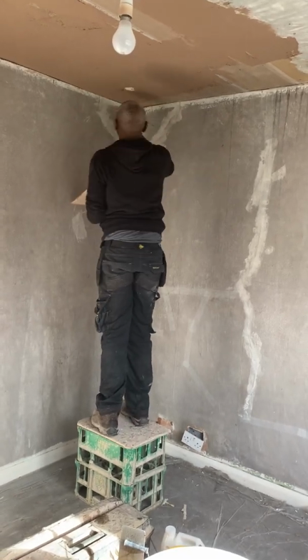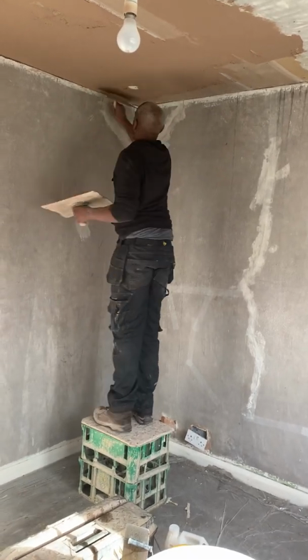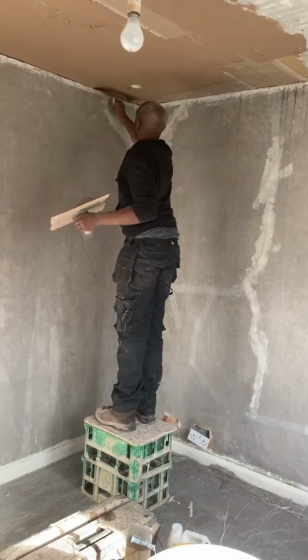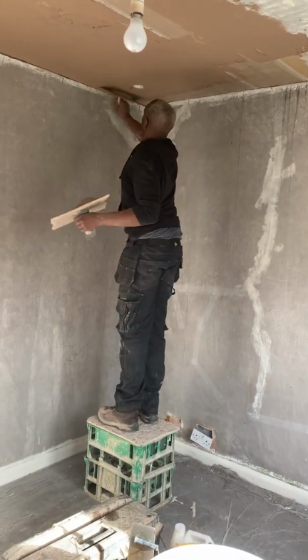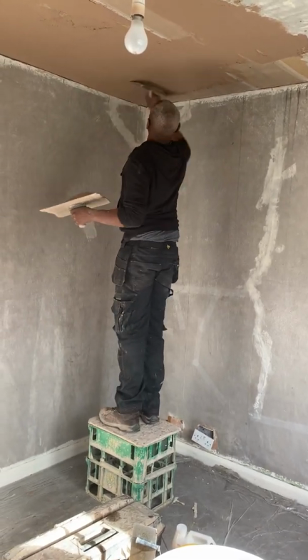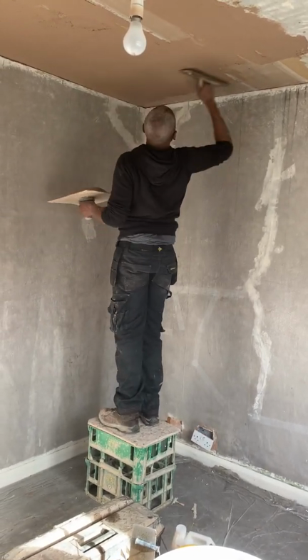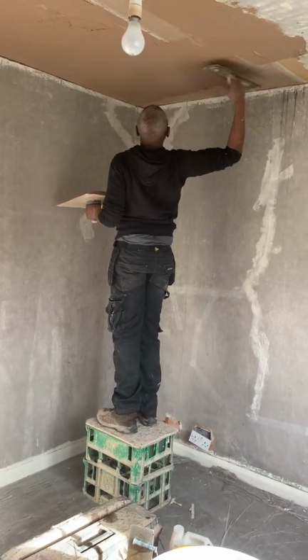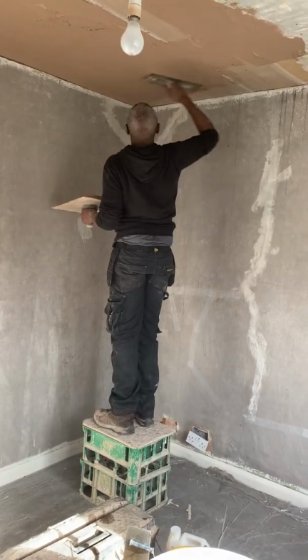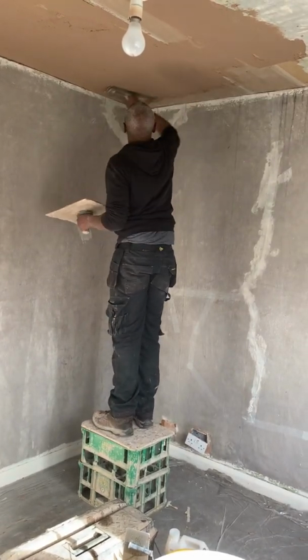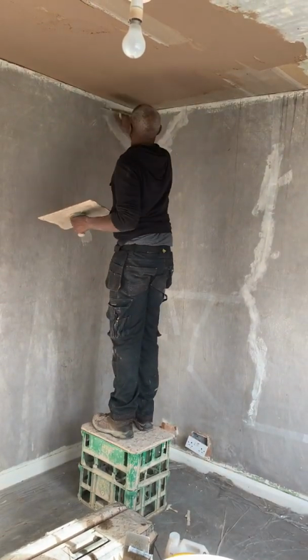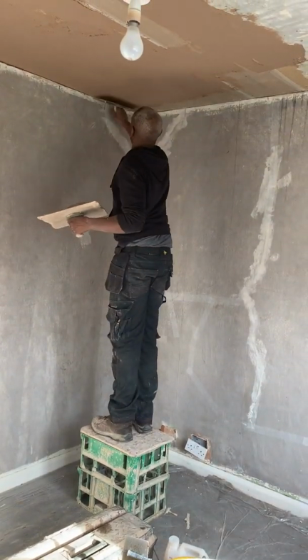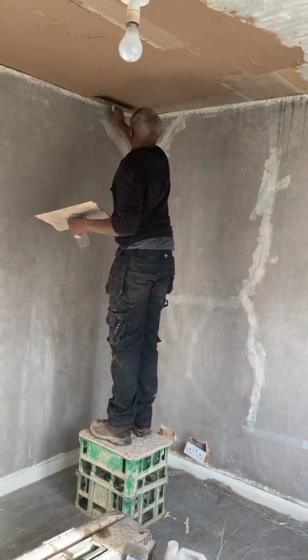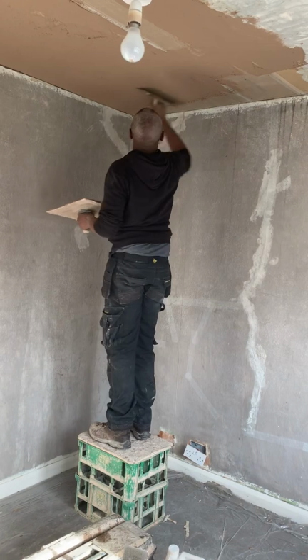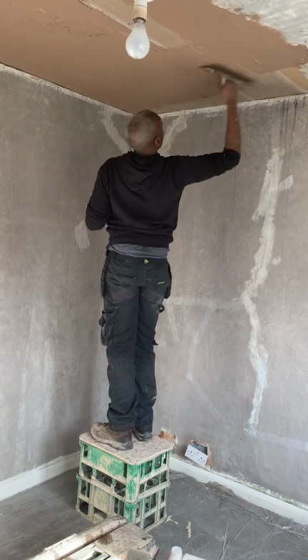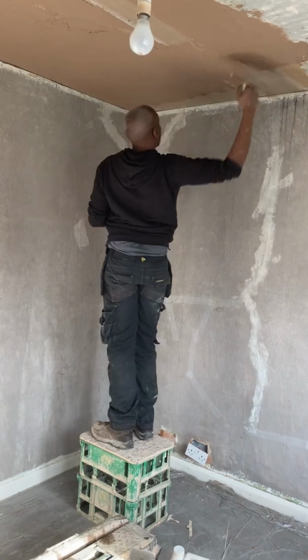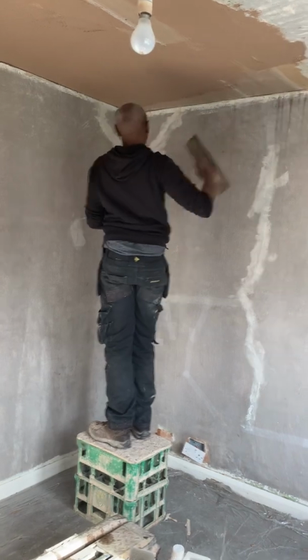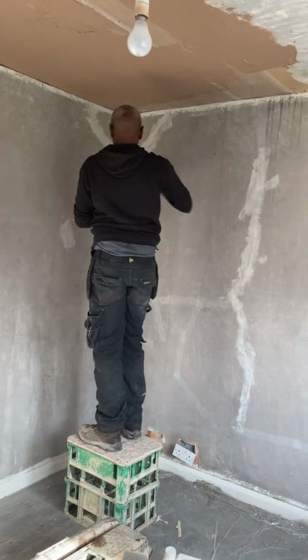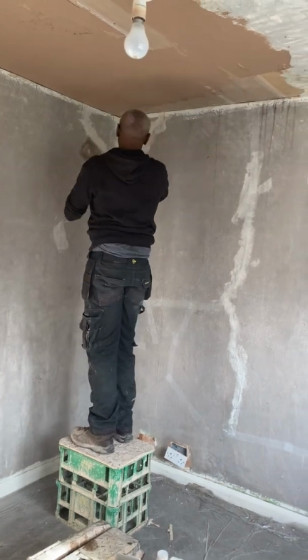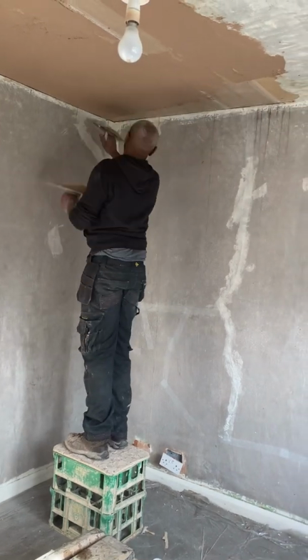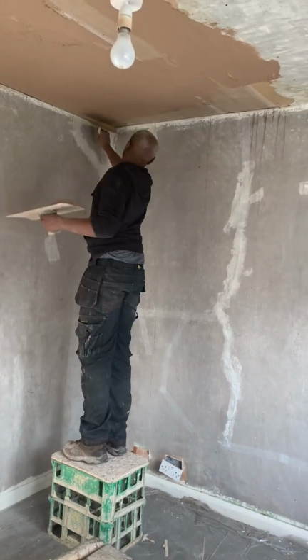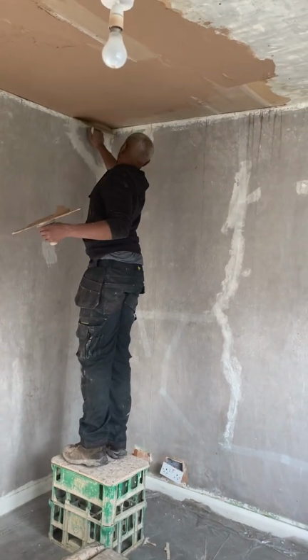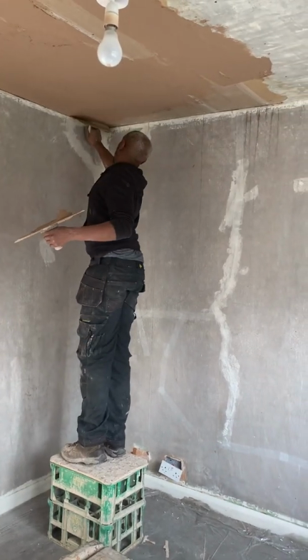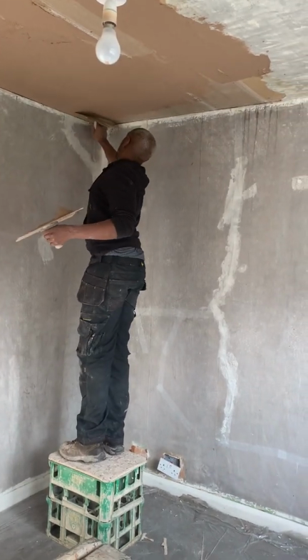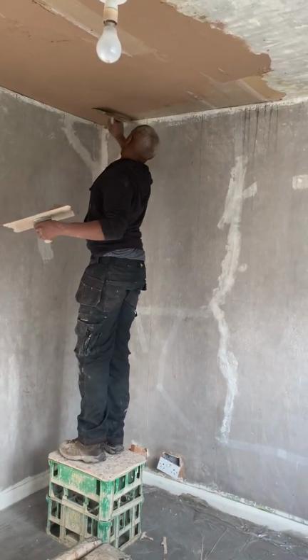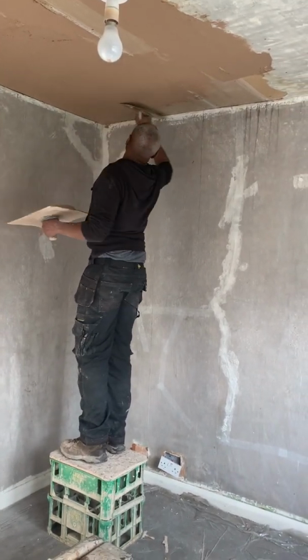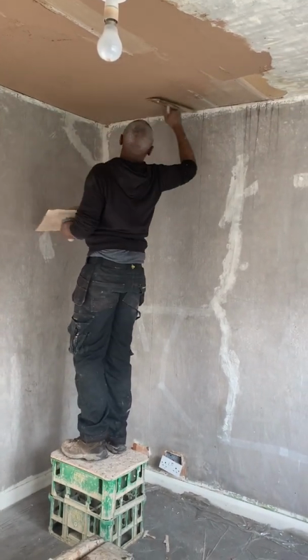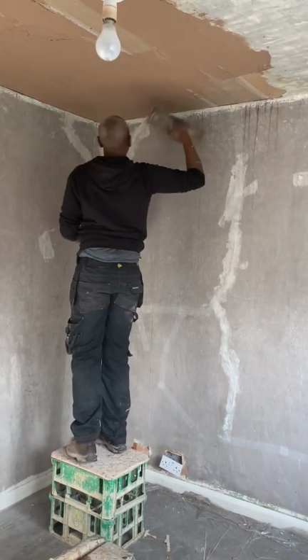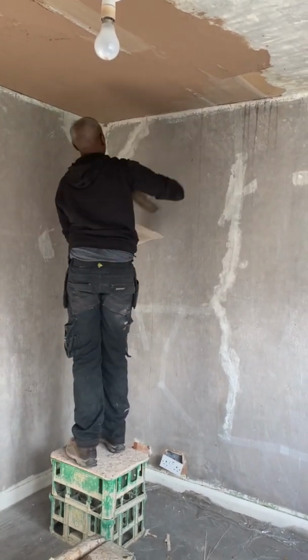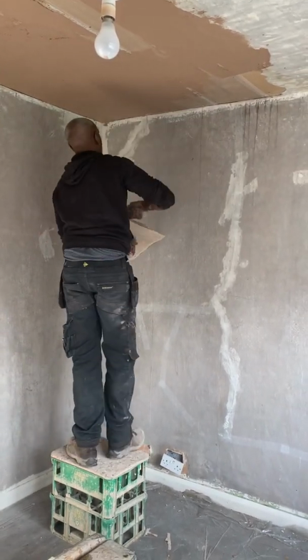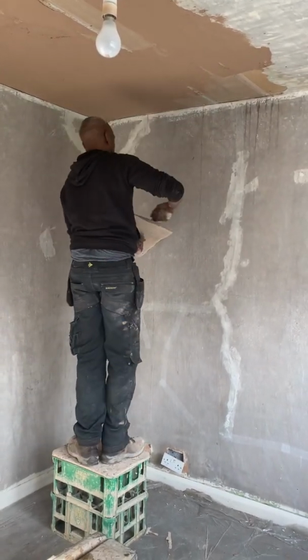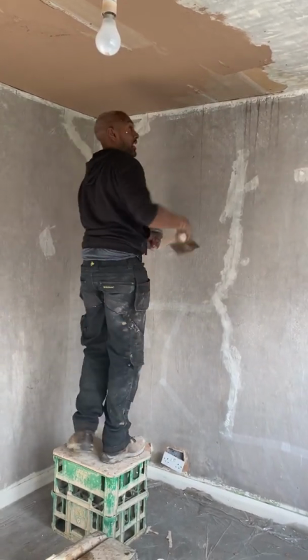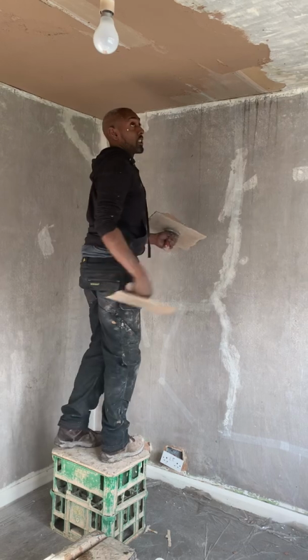All right, so we're just going to be putting the bonding coat on, literally just to bring out the sealing level that exists in.